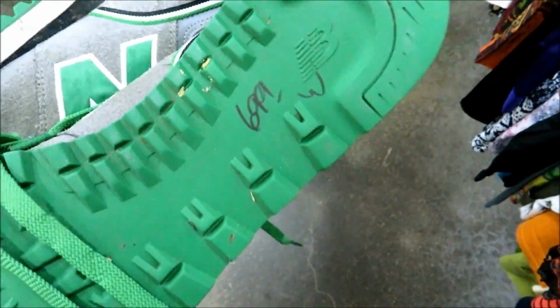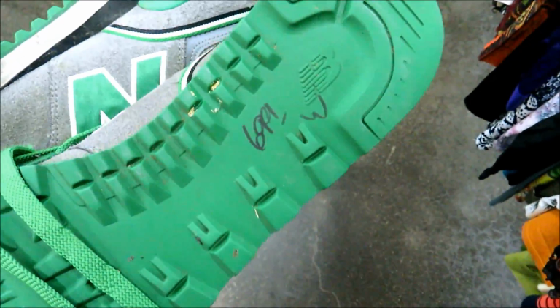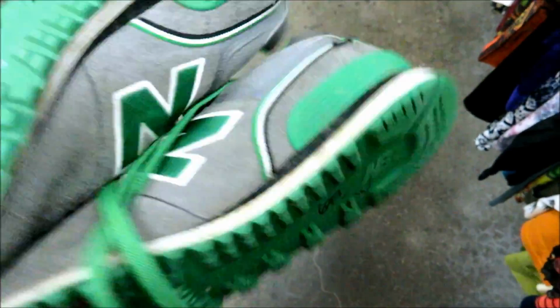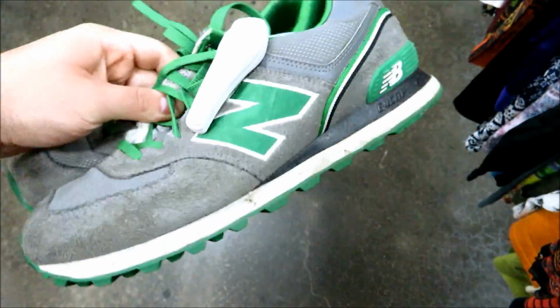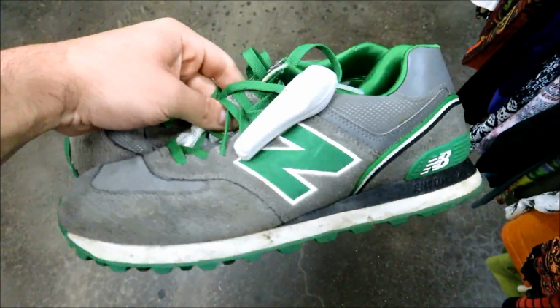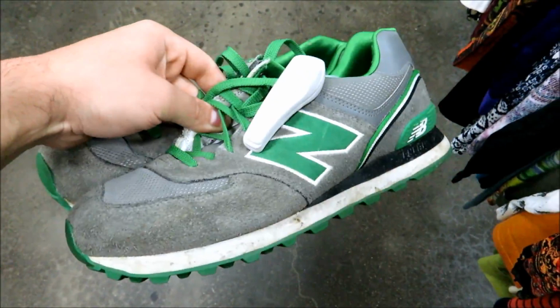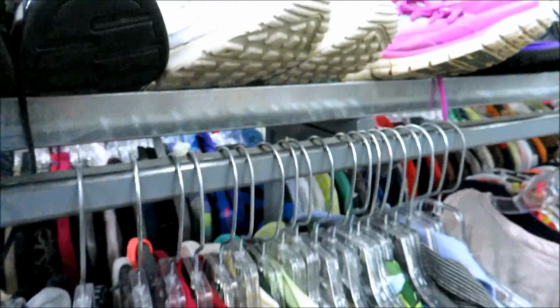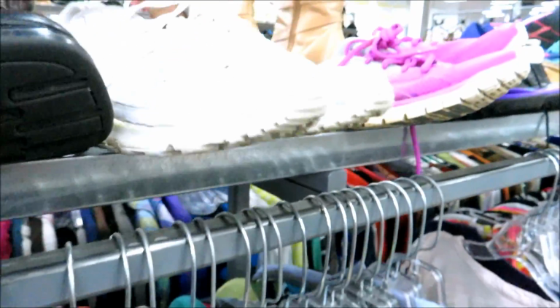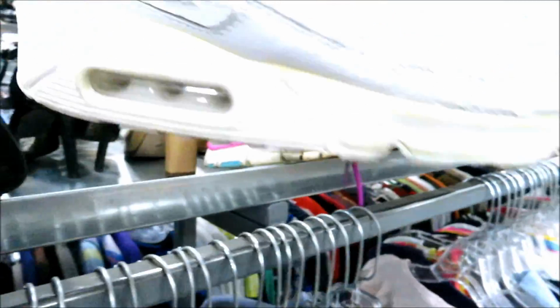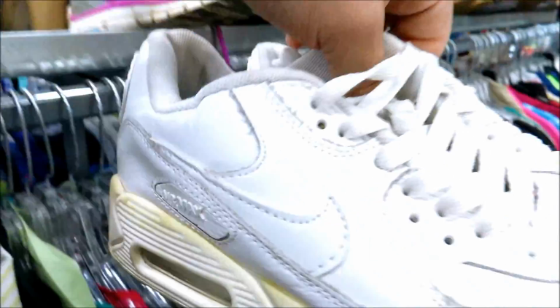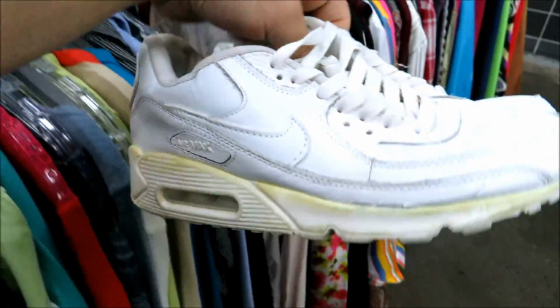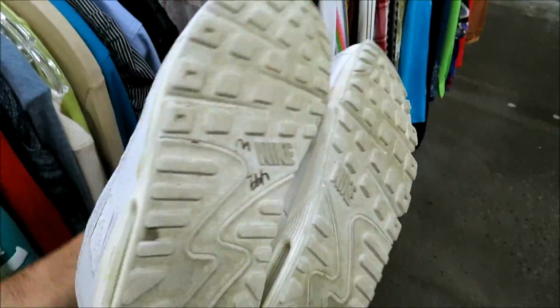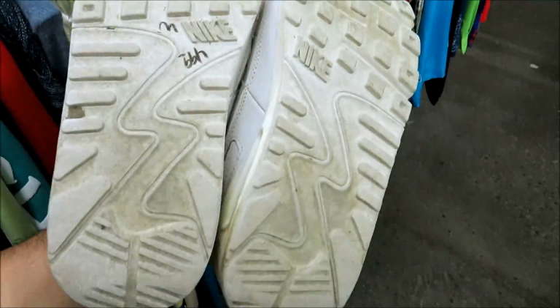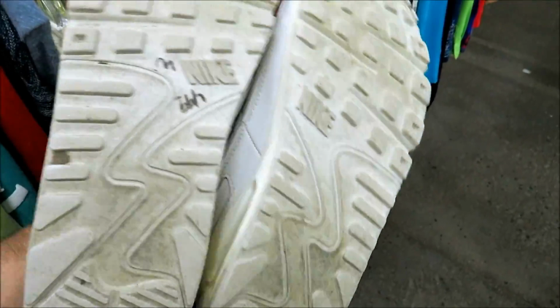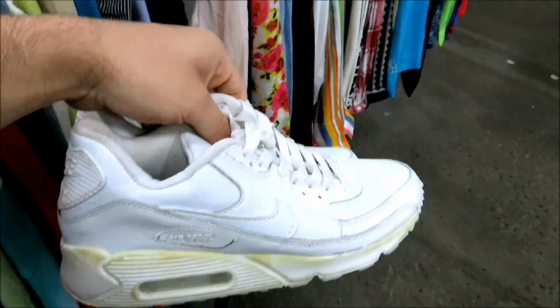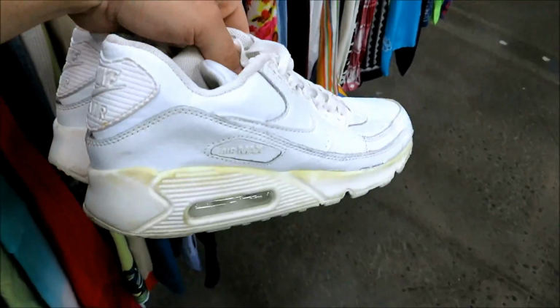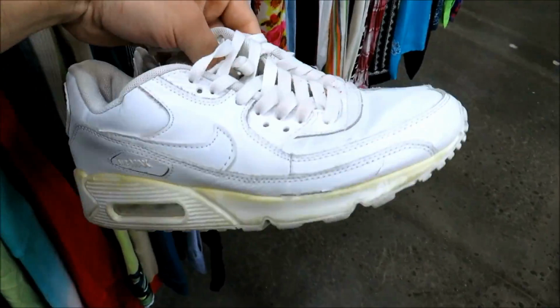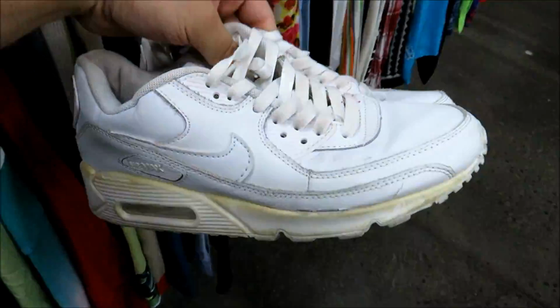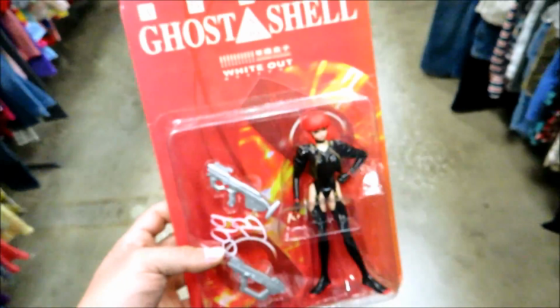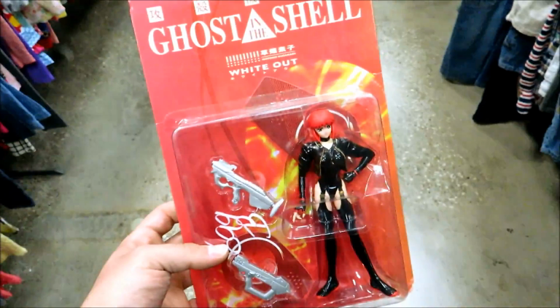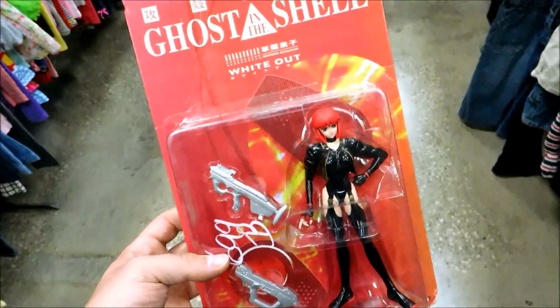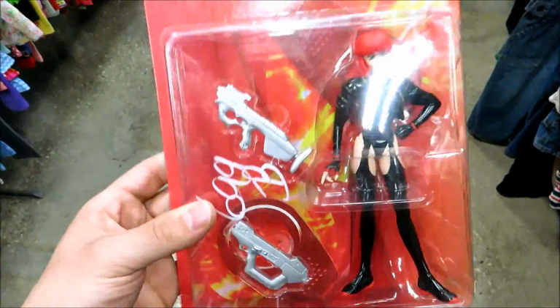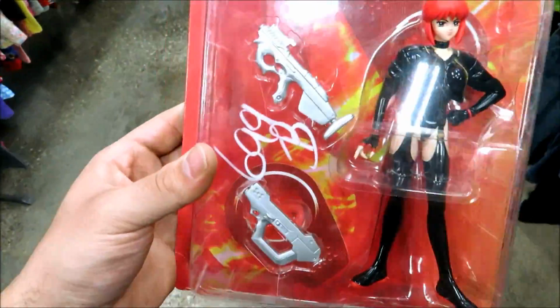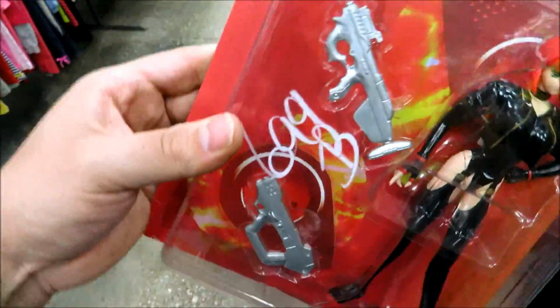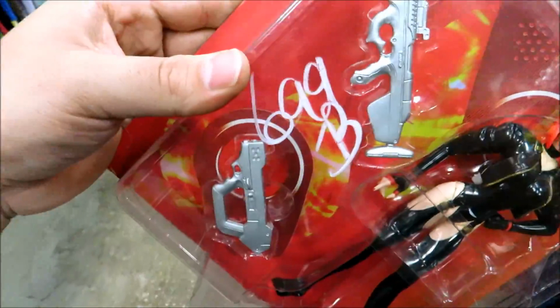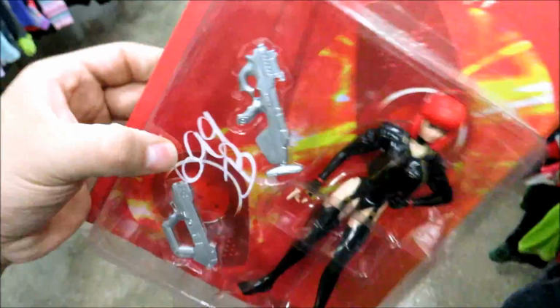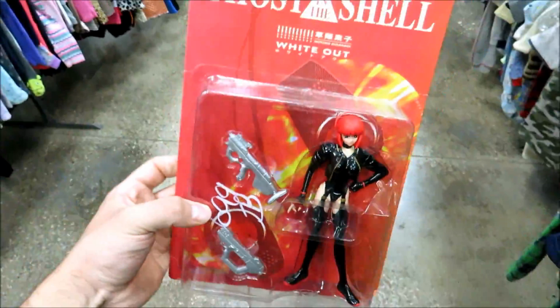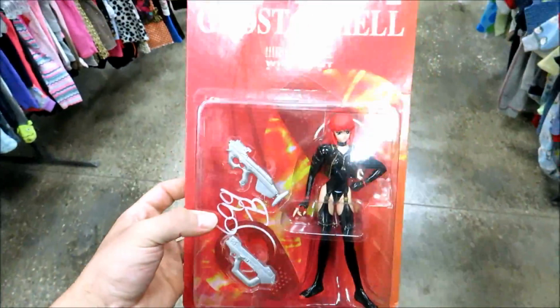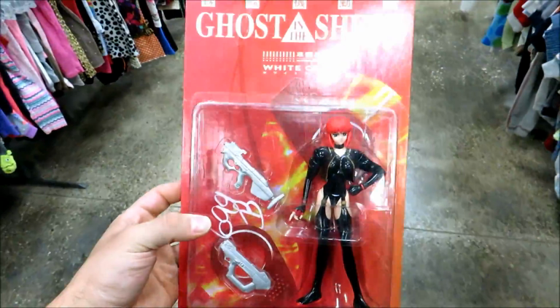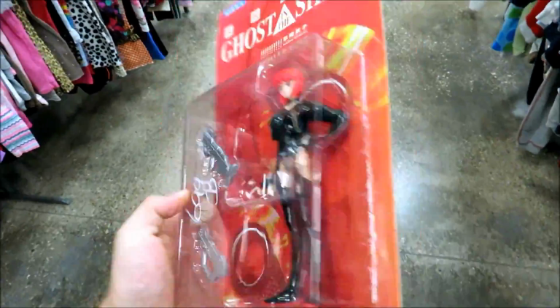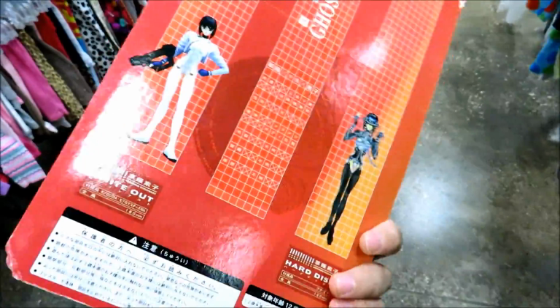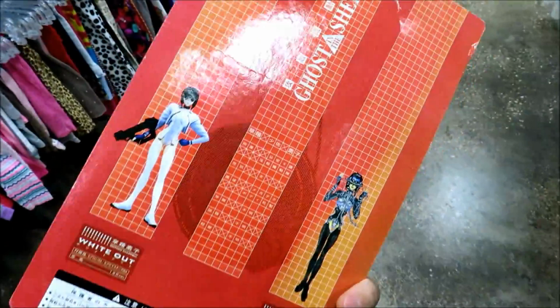Maybe we have these green New Balances for 6.99, and then some white Air Max 90s for 4.99. They got this Ghost in the Shell figure but they want 6.99 for it, which is a little too much.